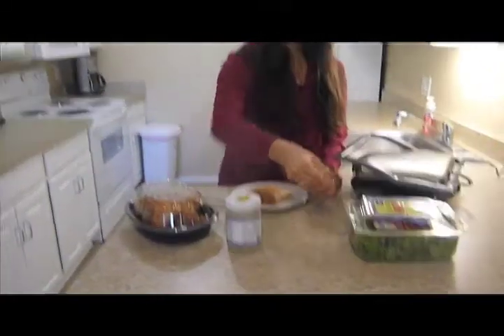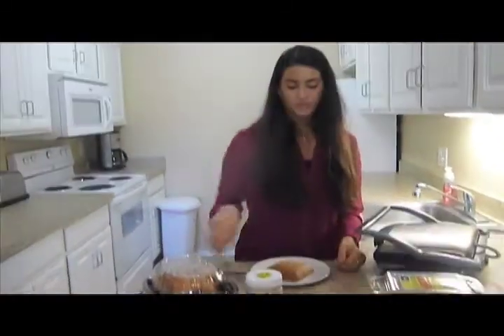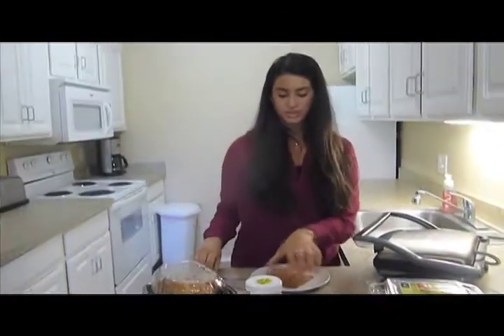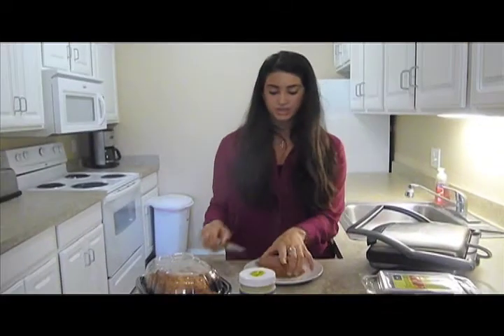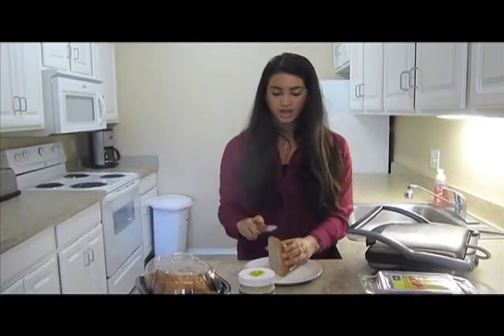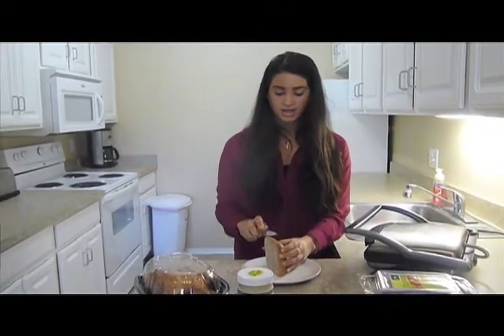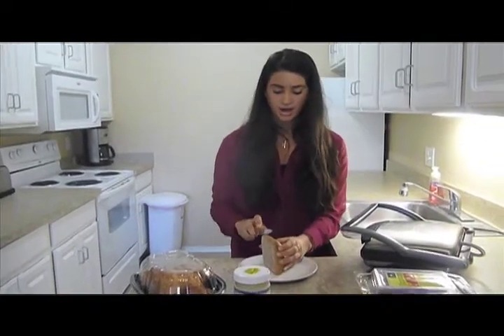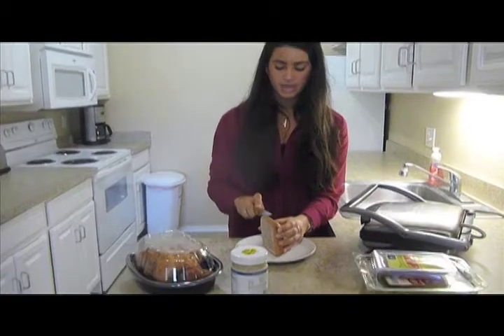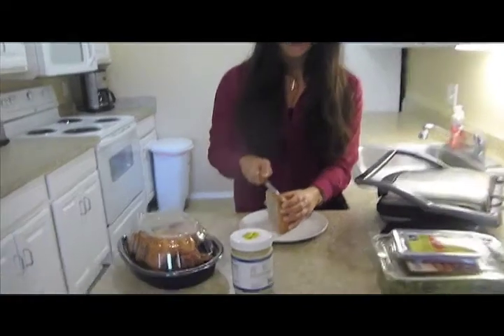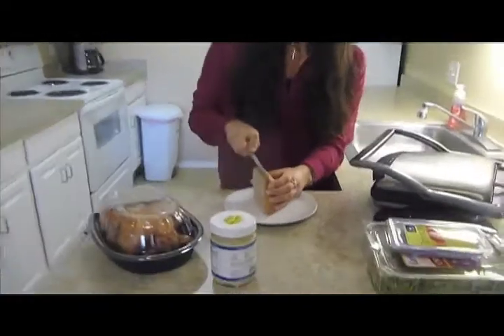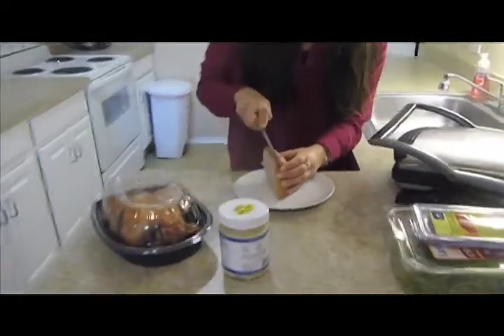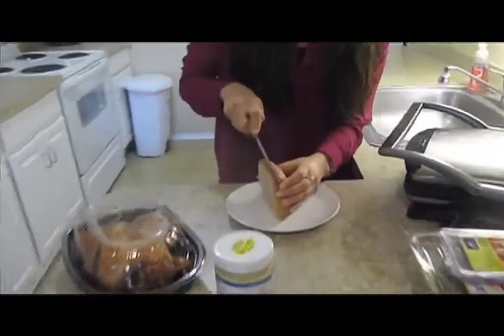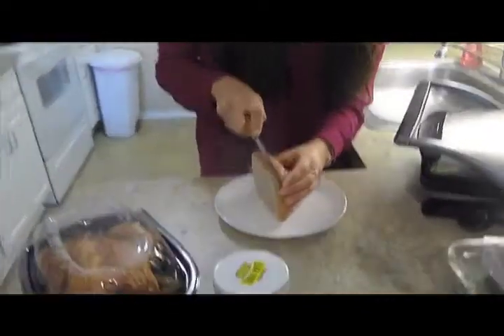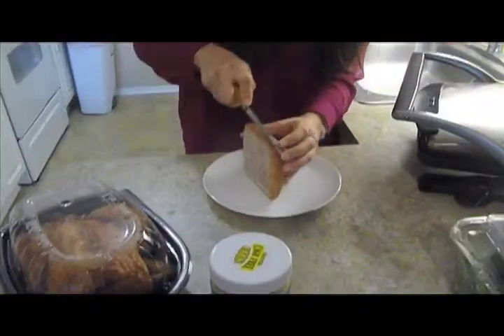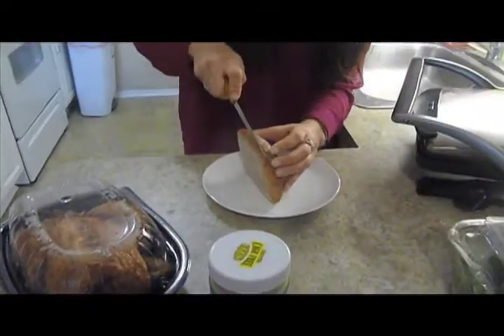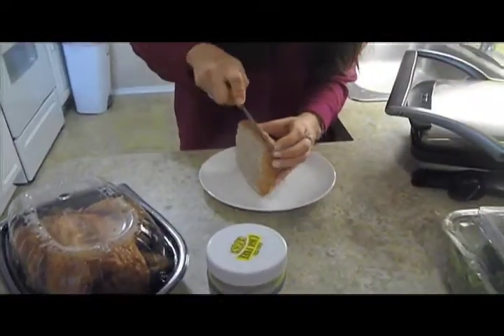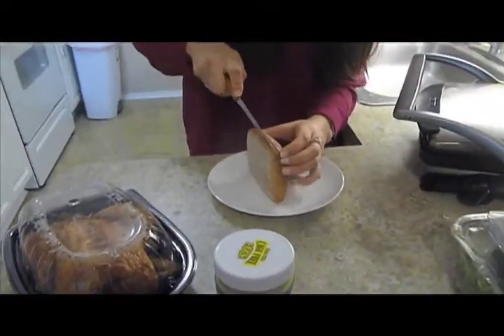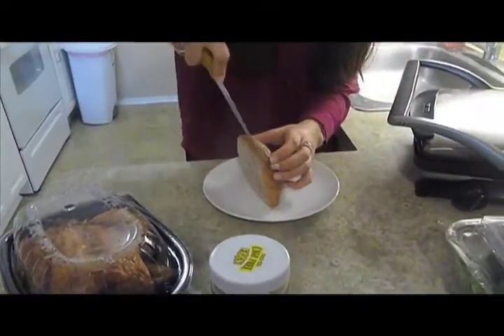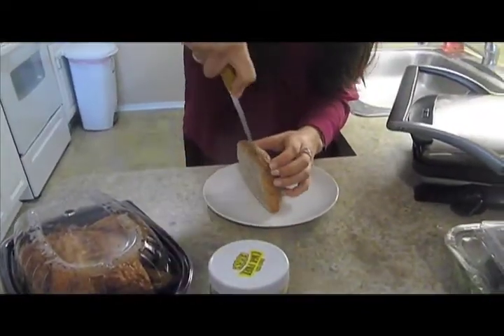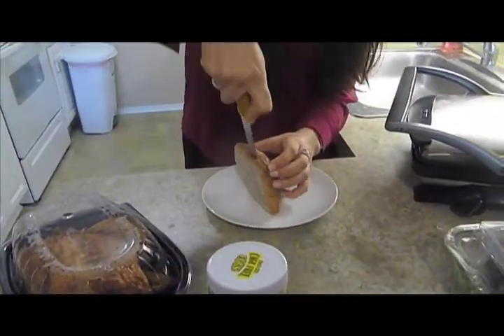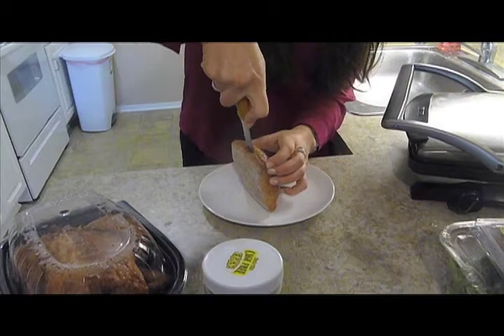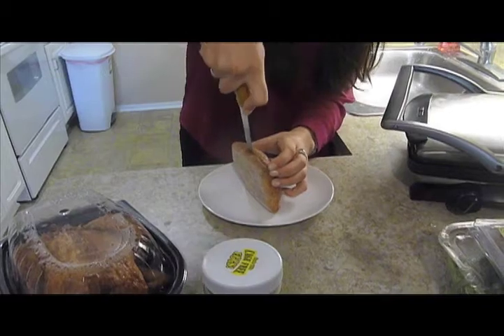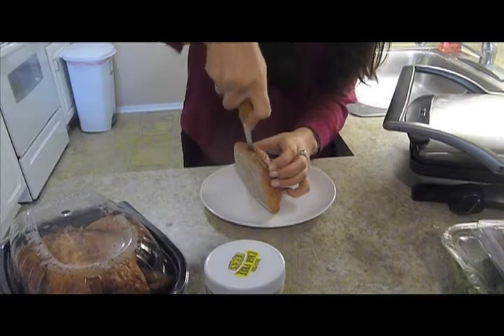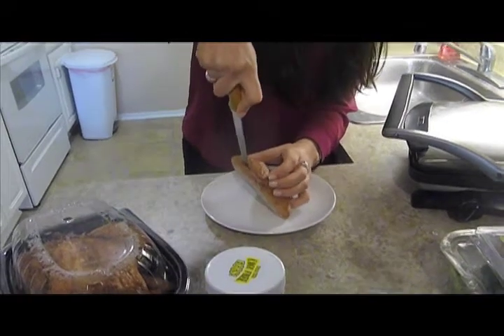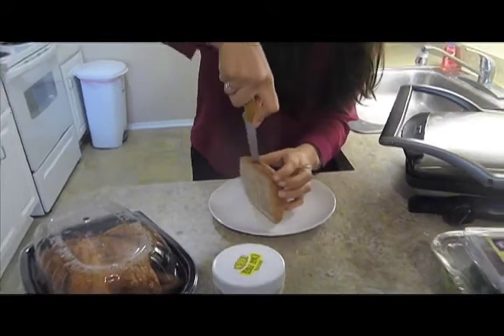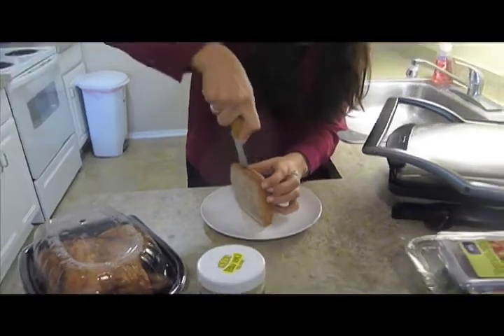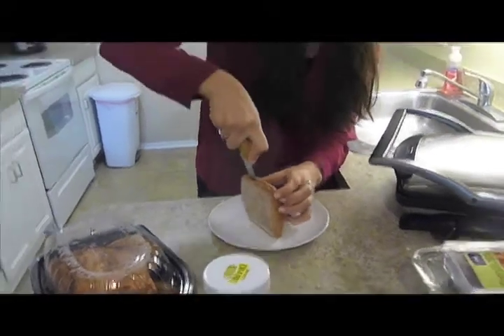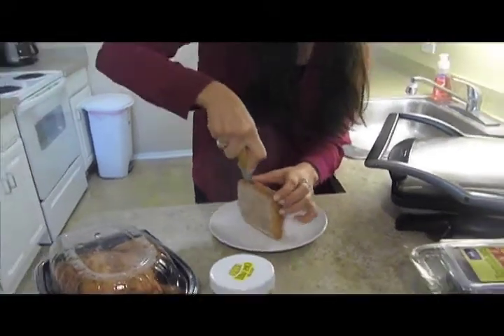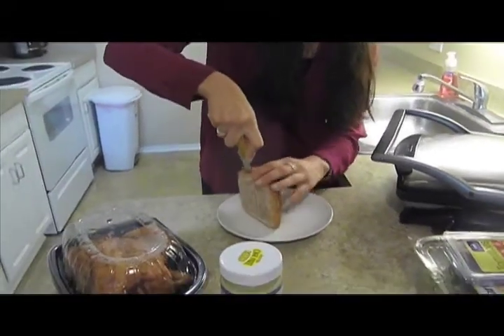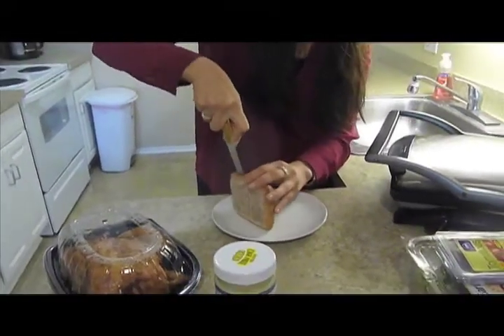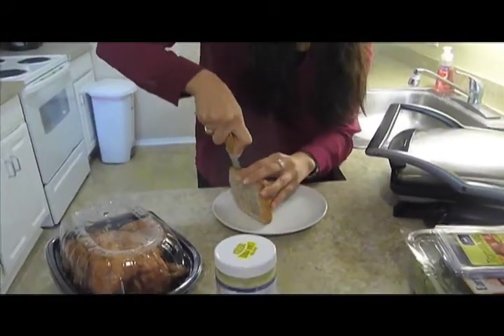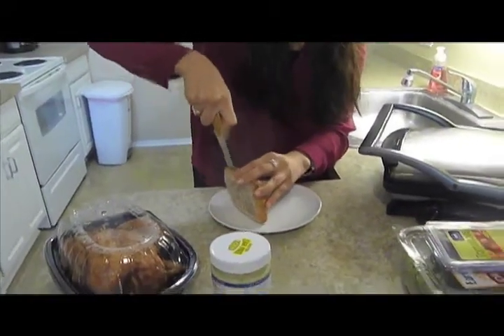So what we're first going to do is cut our ciabatta bread. Ciabatta bread is kind of tough because it's so thick.